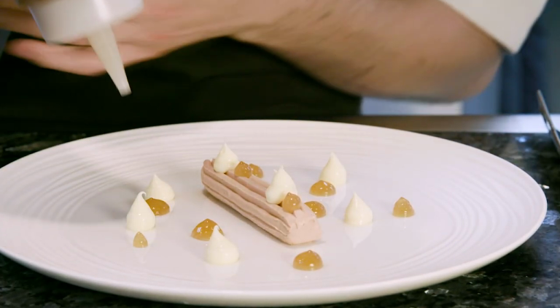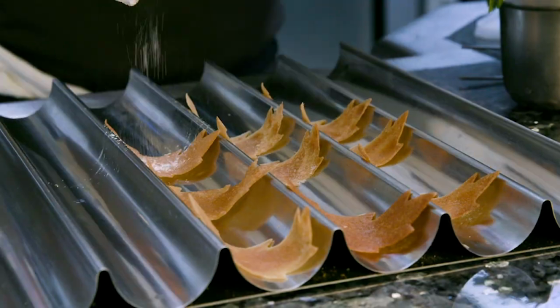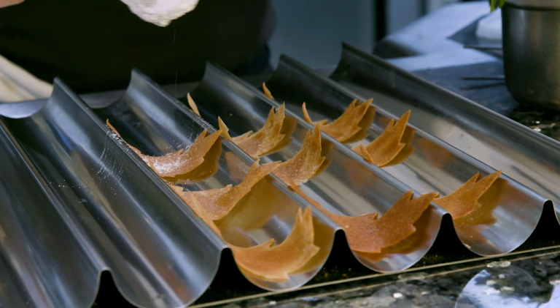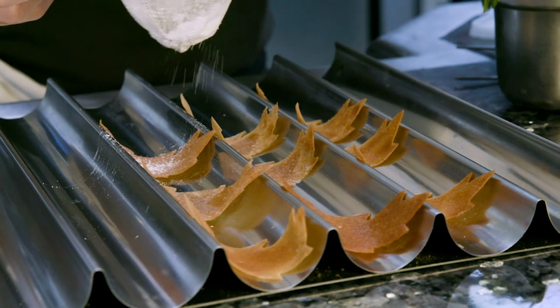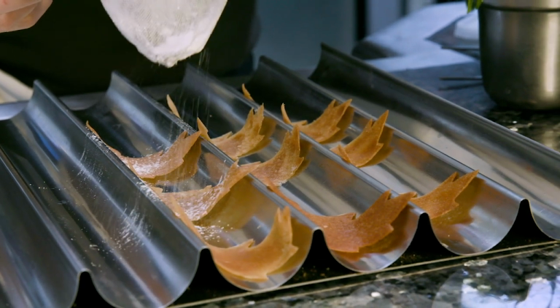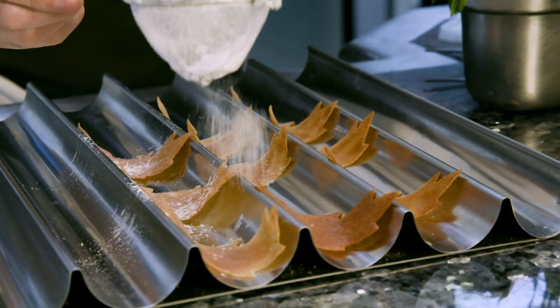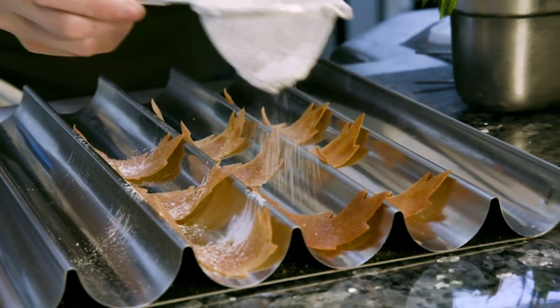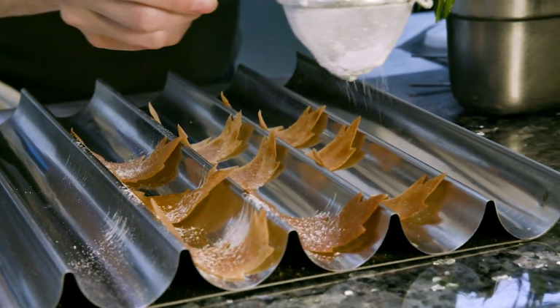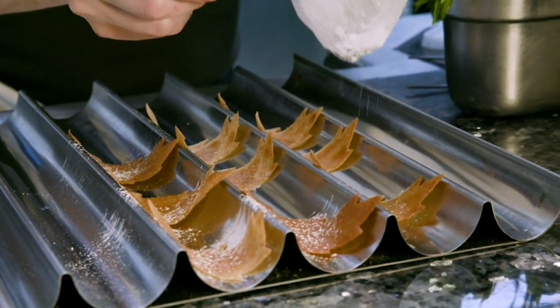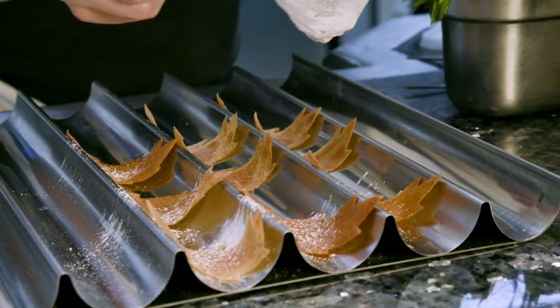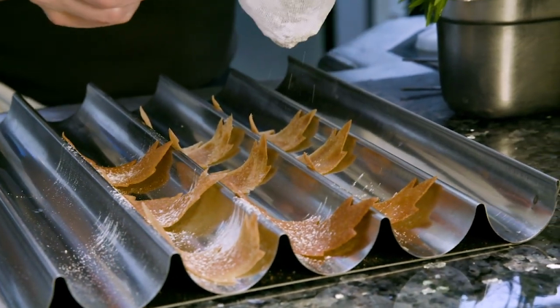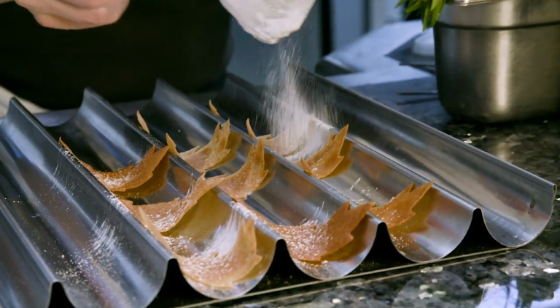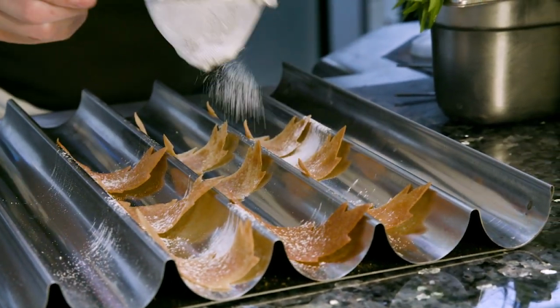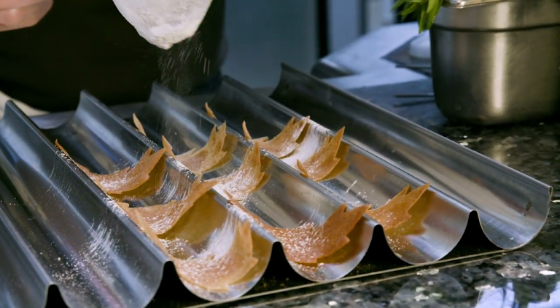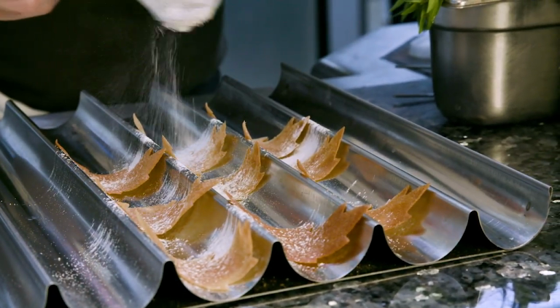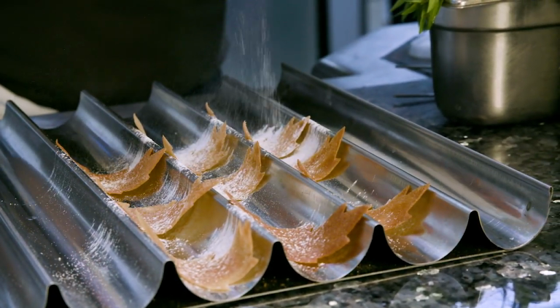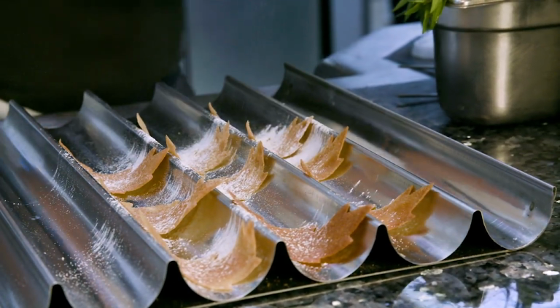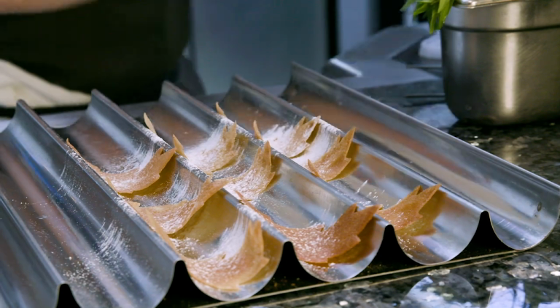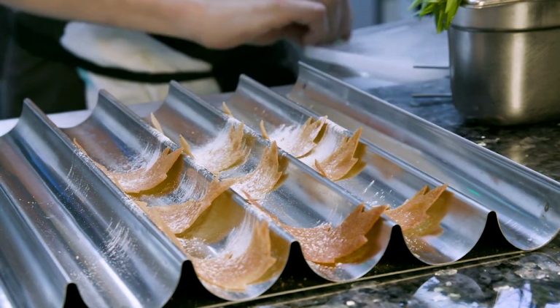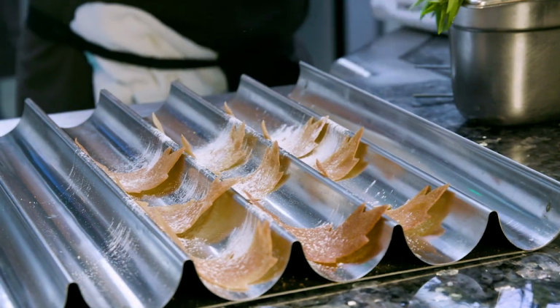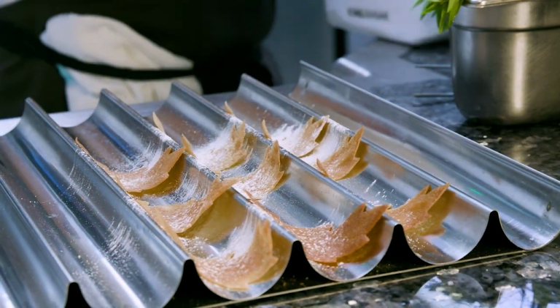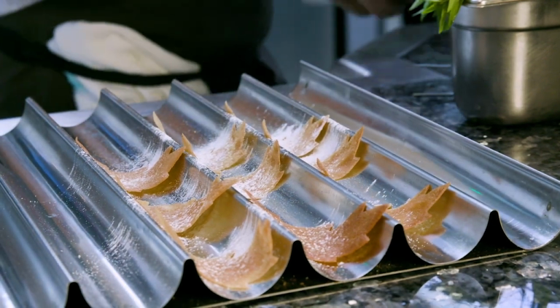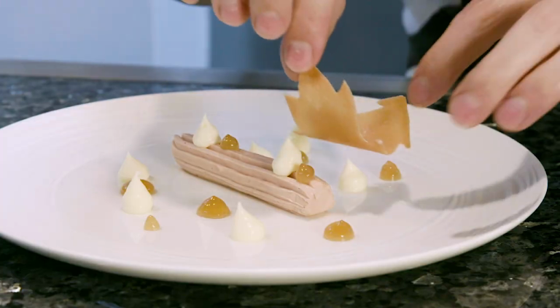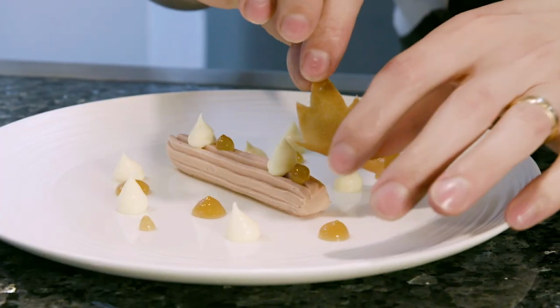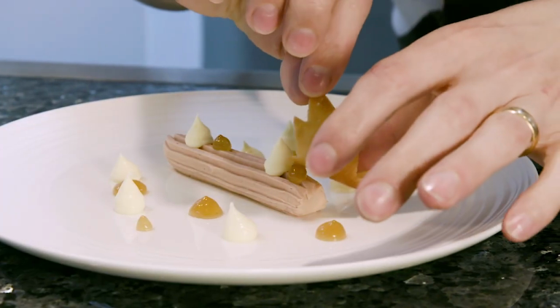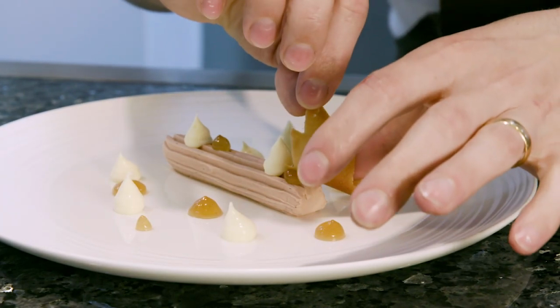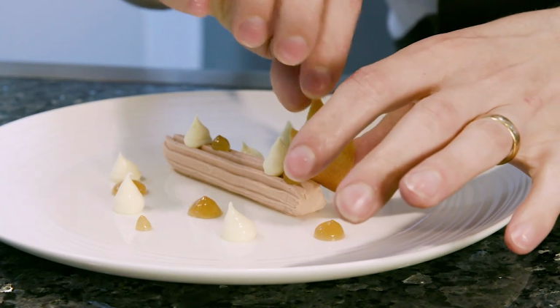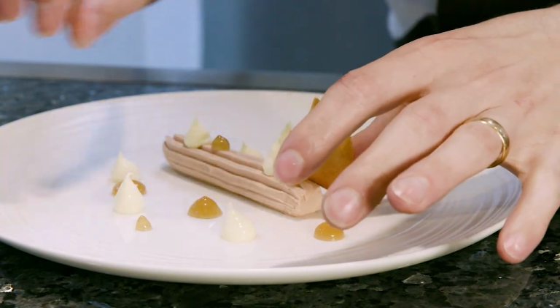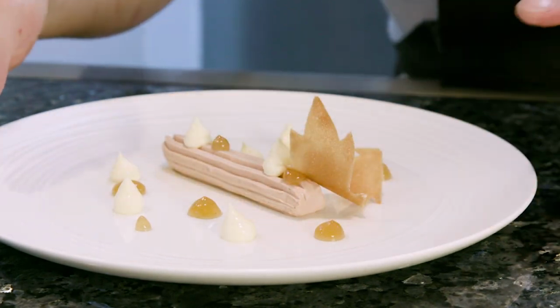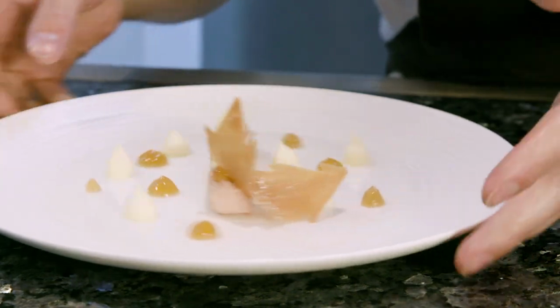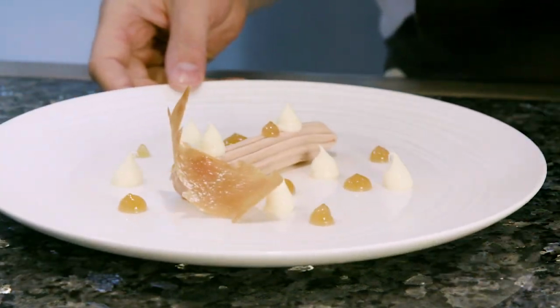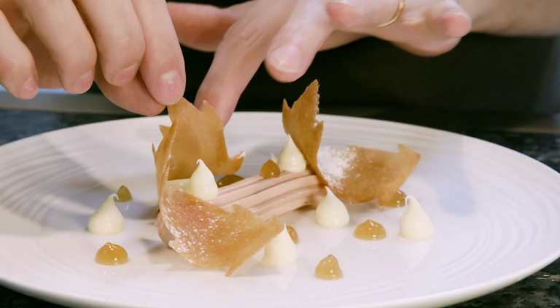We then have a few tuiles. When they come out of the oven we set these onto a tuile rack. We're just going to dust these lightly with a little bit of icing sugar. We're going to add a couple of our crisps to the dish.